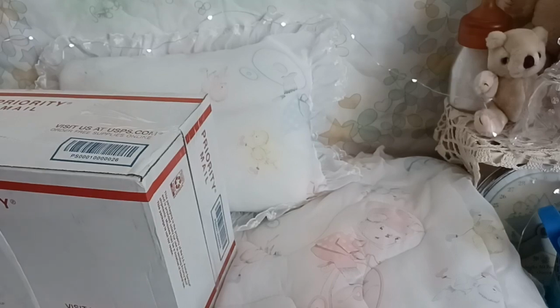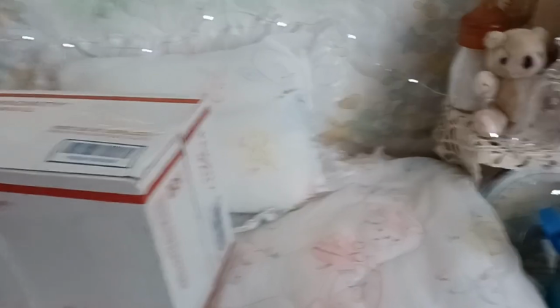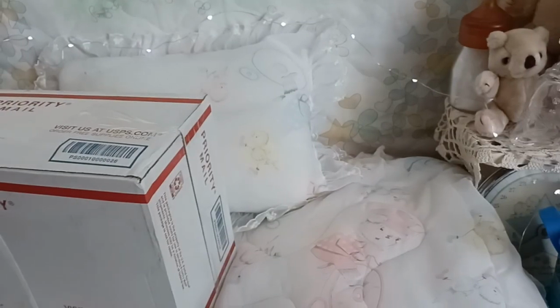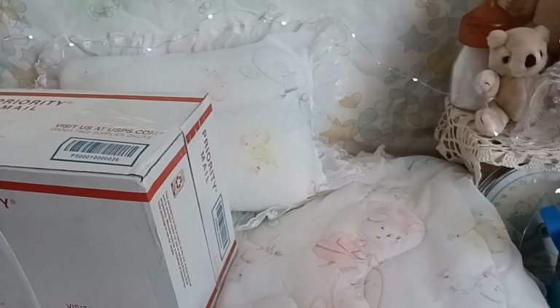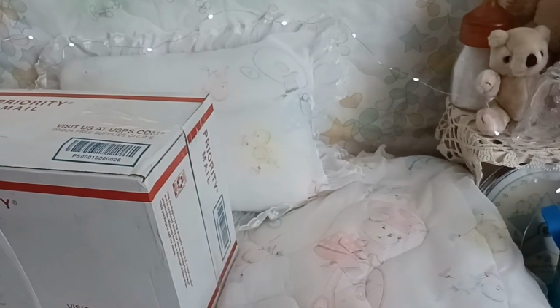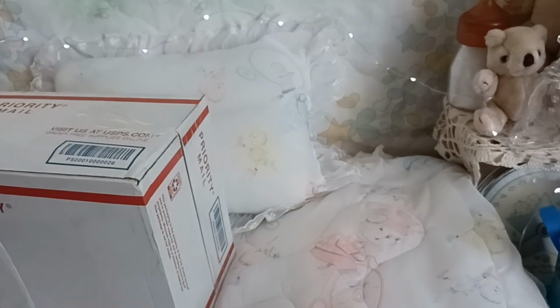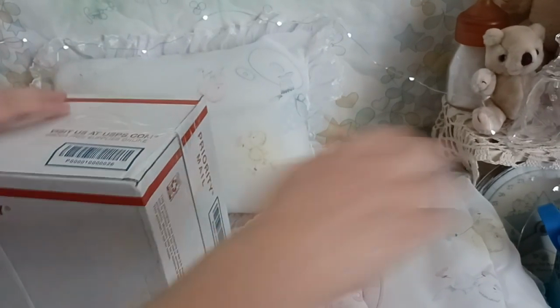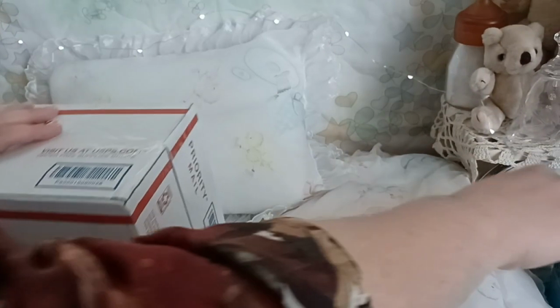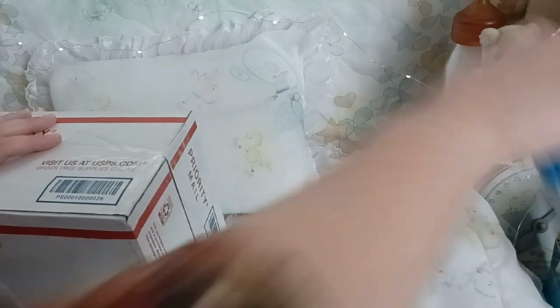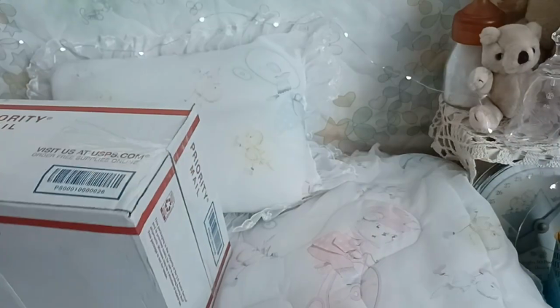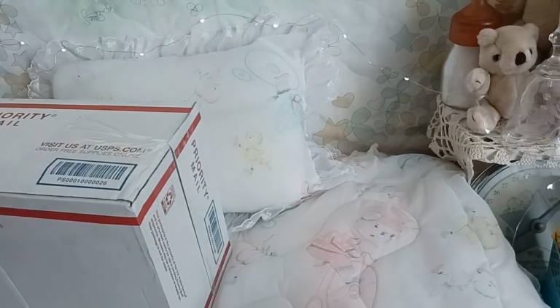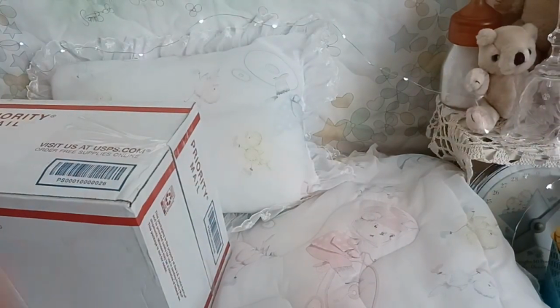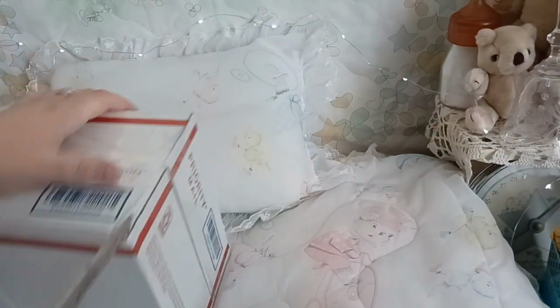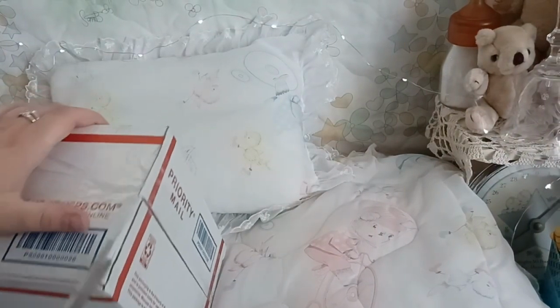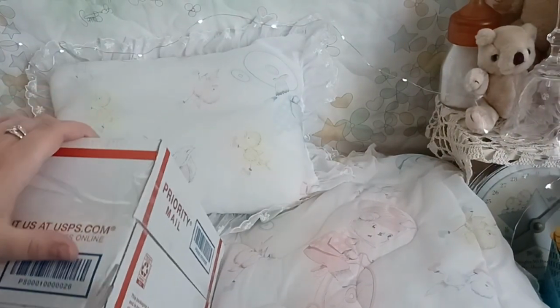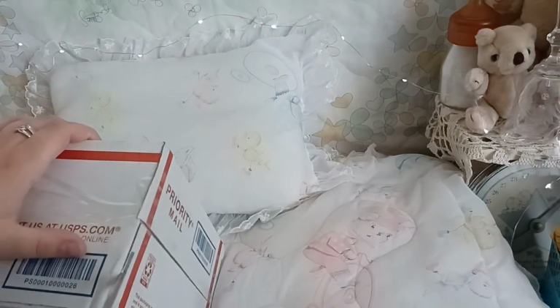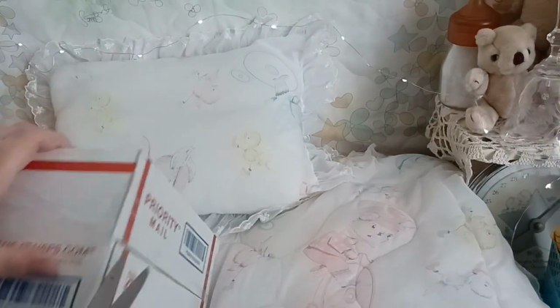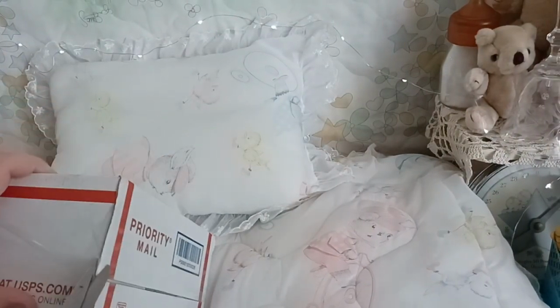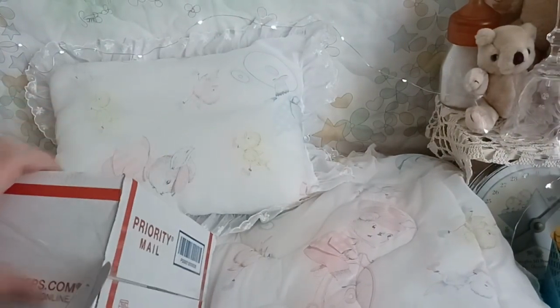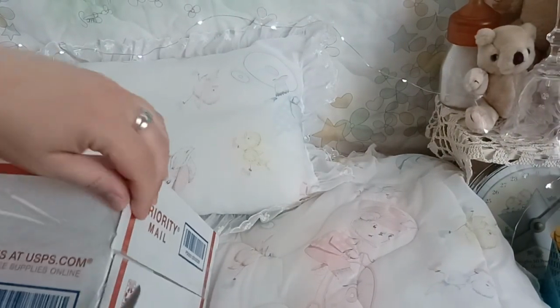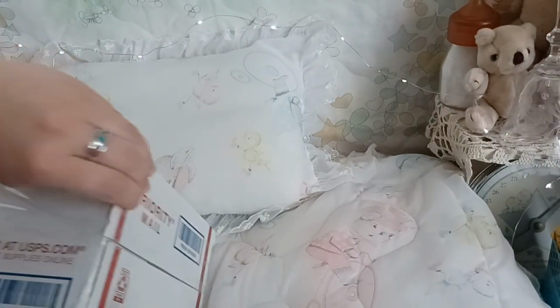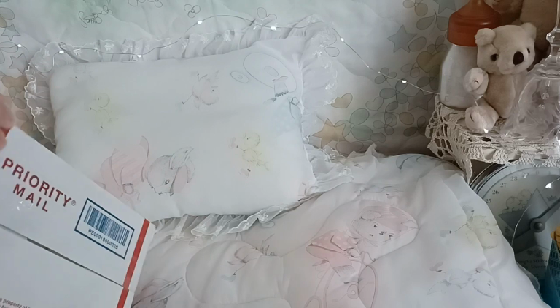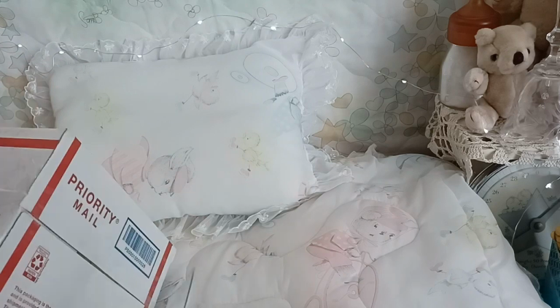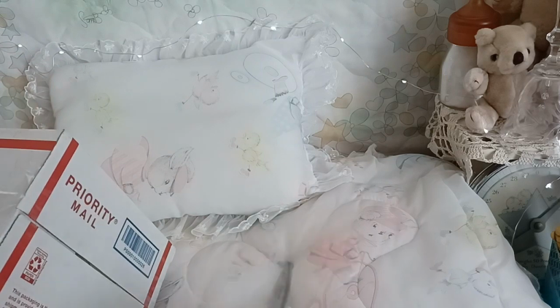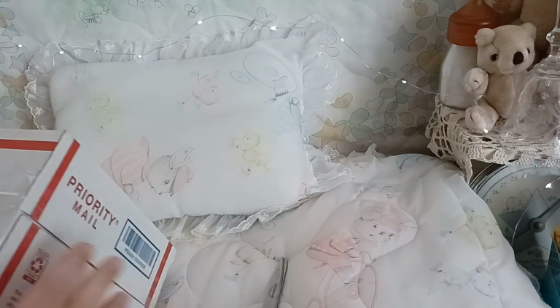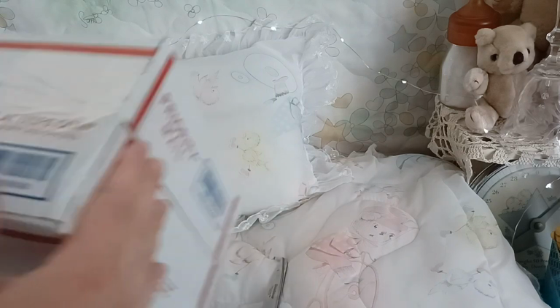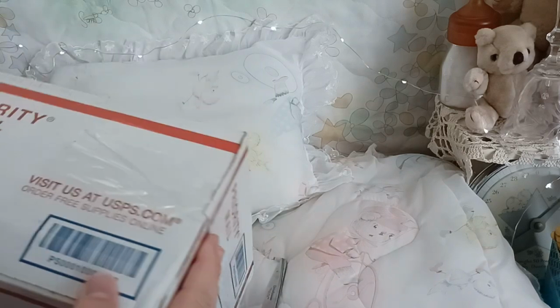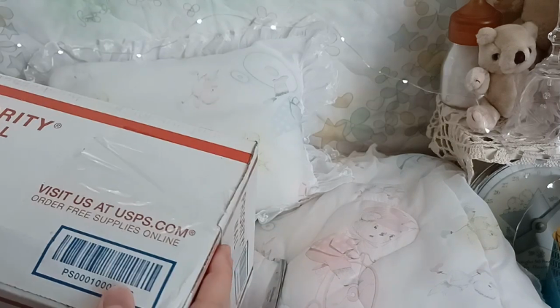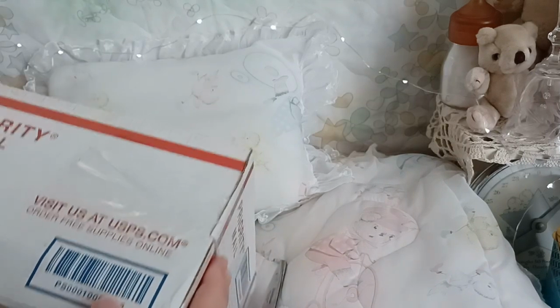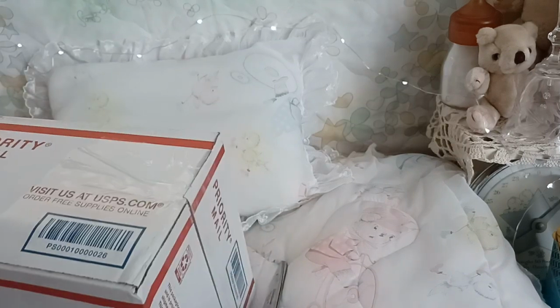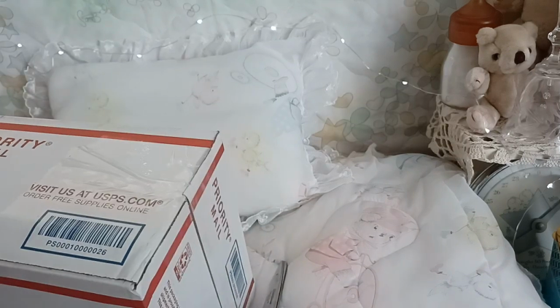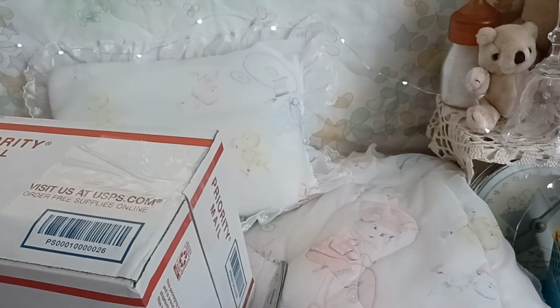I've got a kit to unbox today so I'm gonna get right into that. How is everyone doing? I hope you're all doing well. I think what I'll do is open the box and then pop right back on.